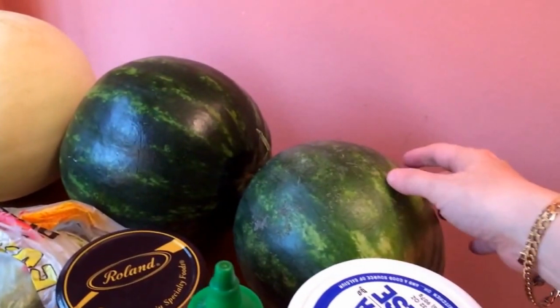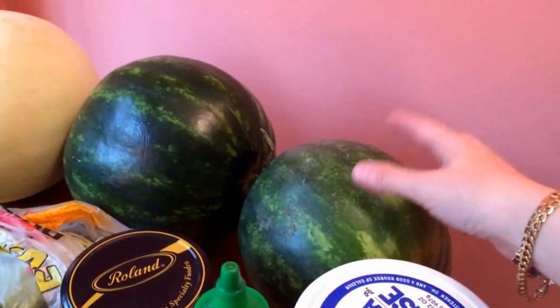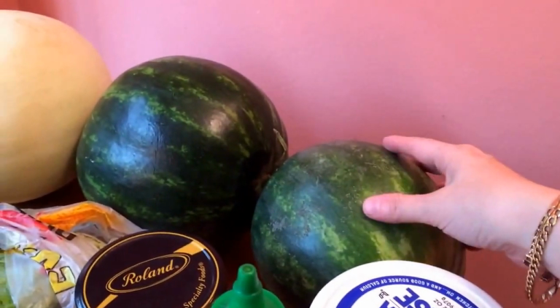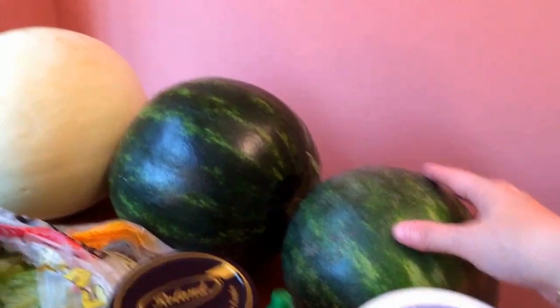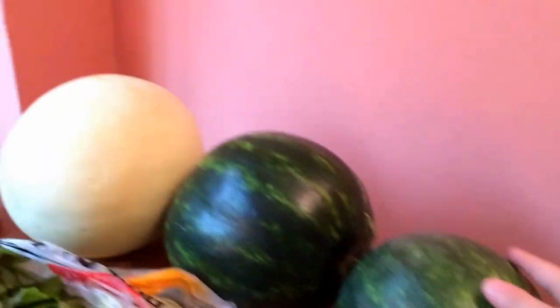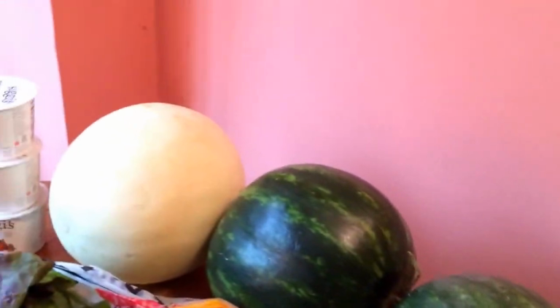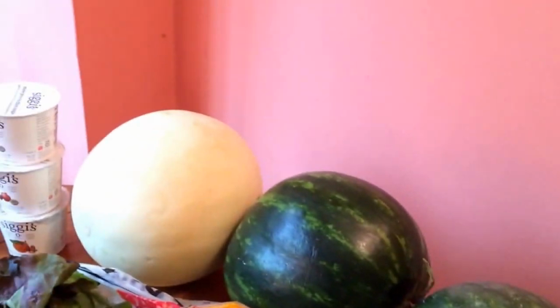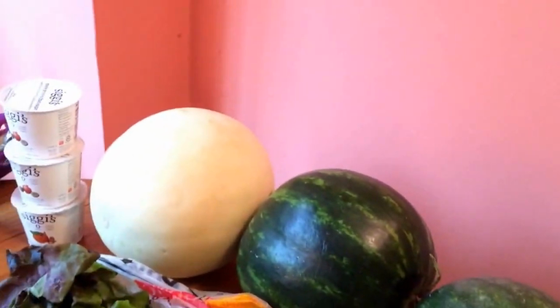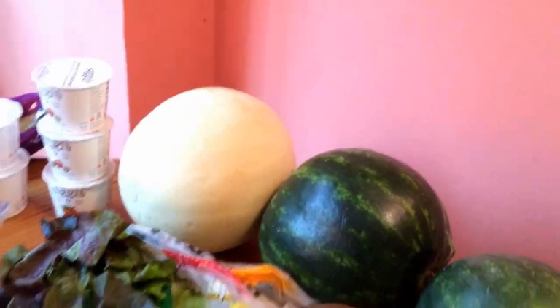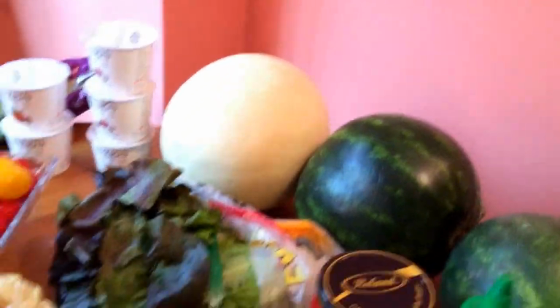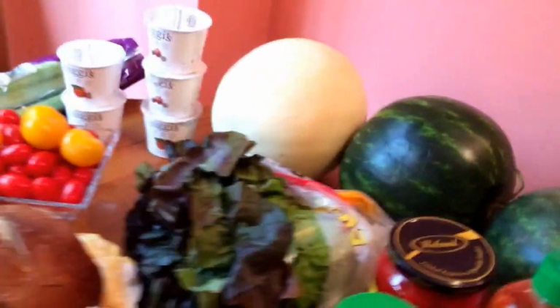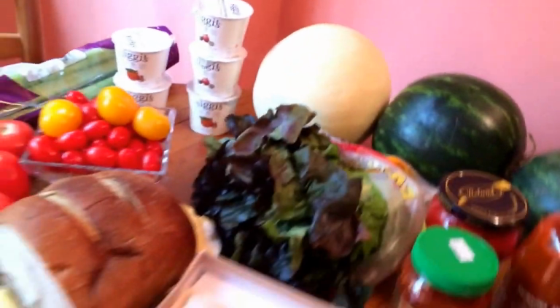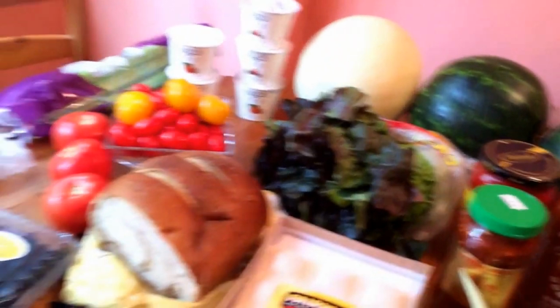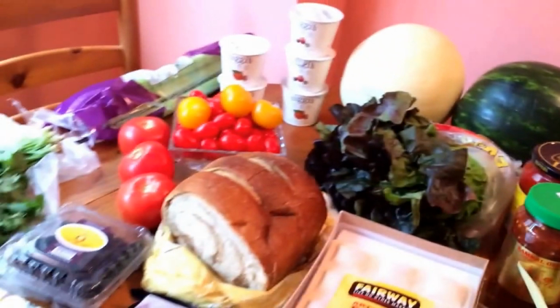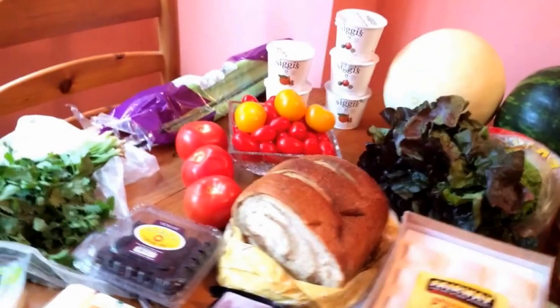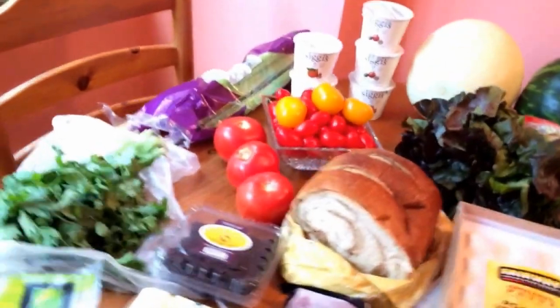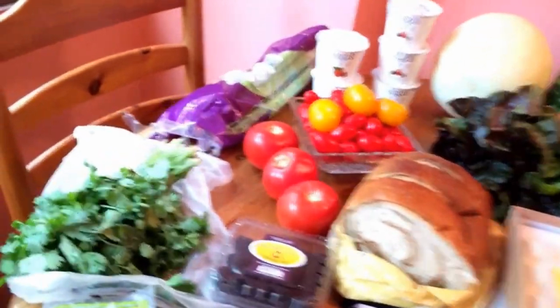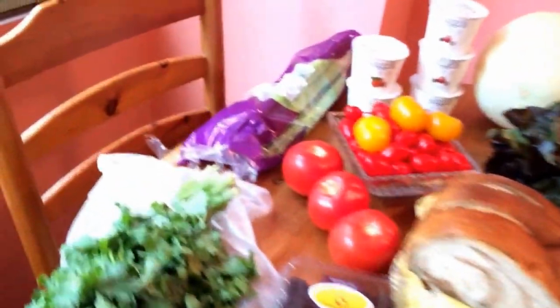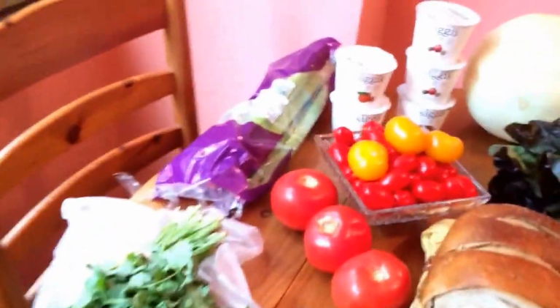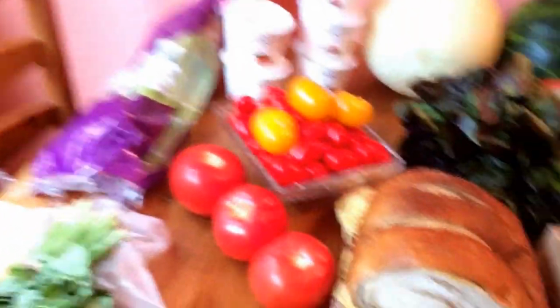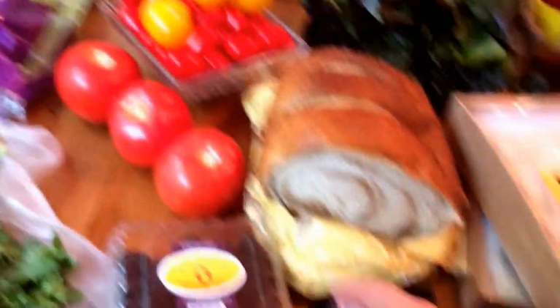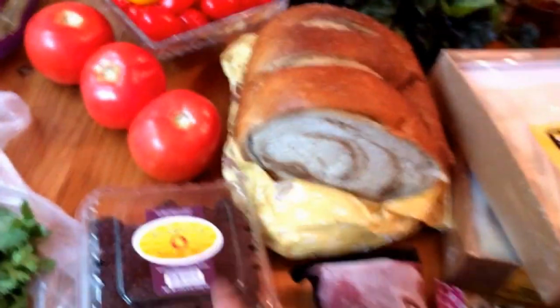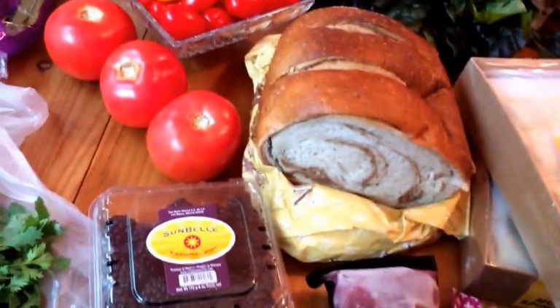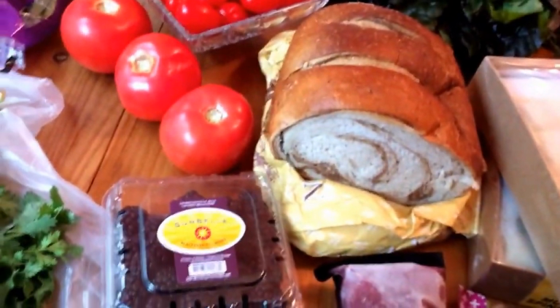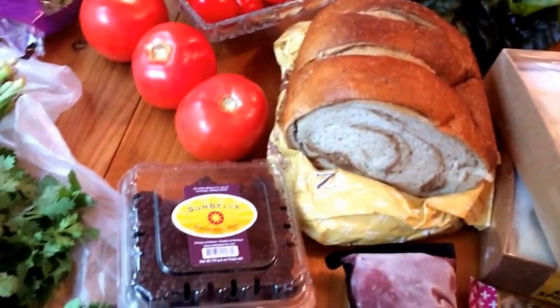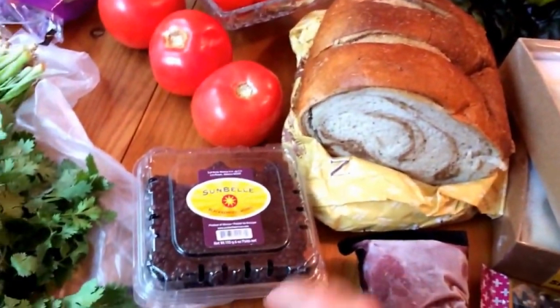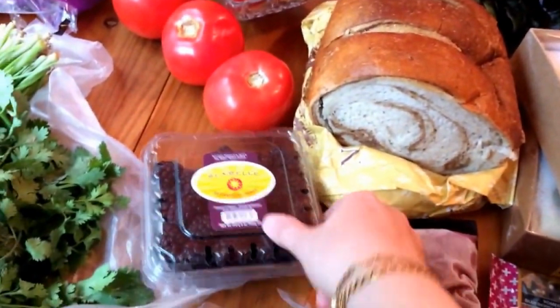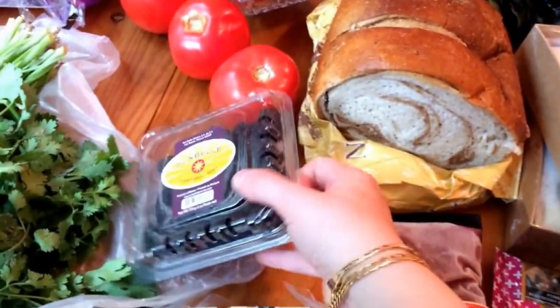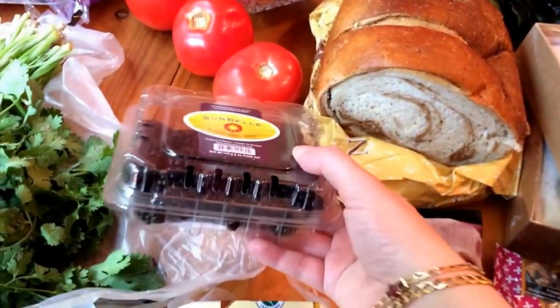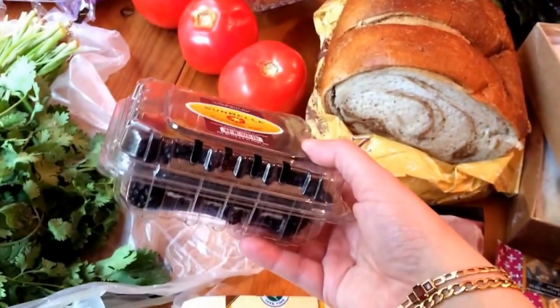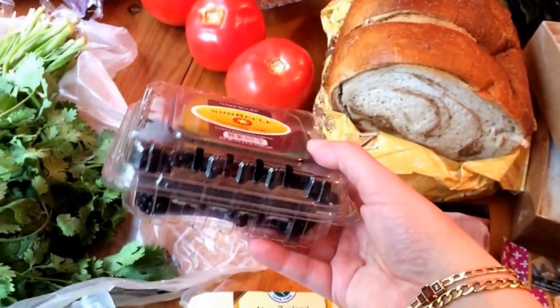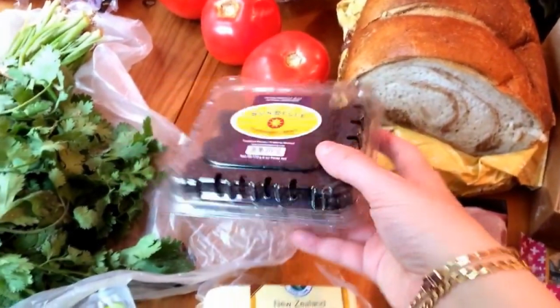Some fire roasted red peppers. Two watermelons, one honeydew. And these are blackberries — a small thing of blackberries.